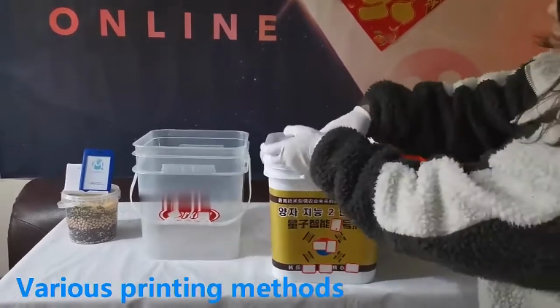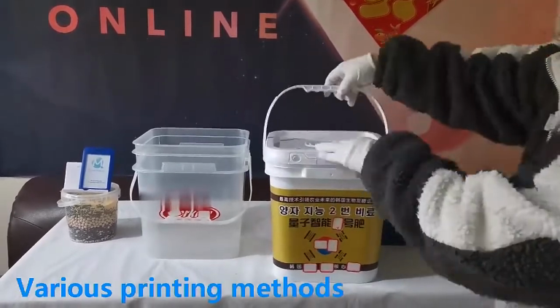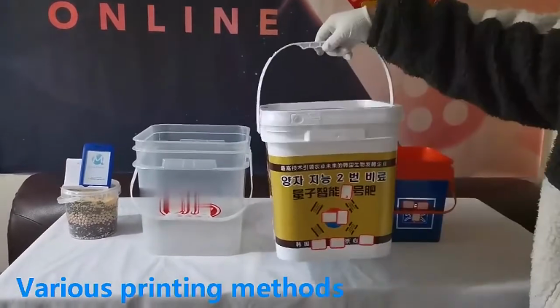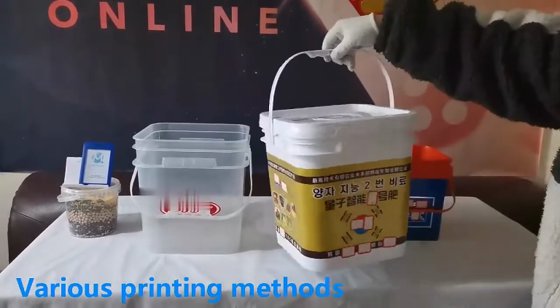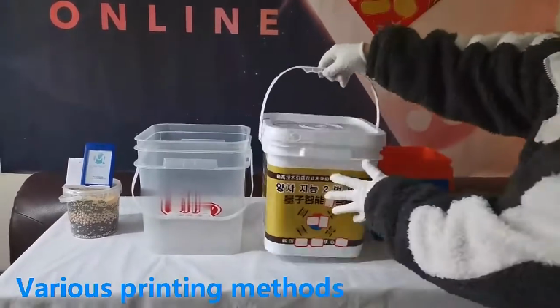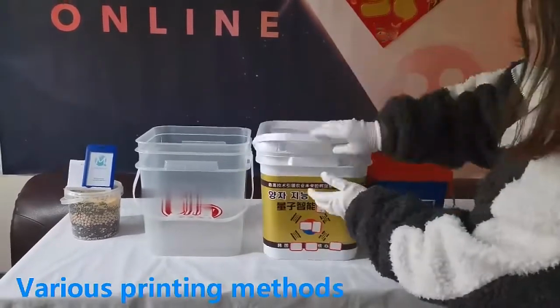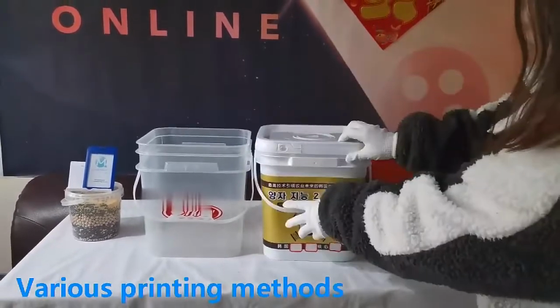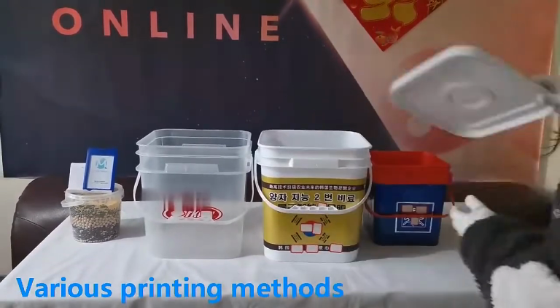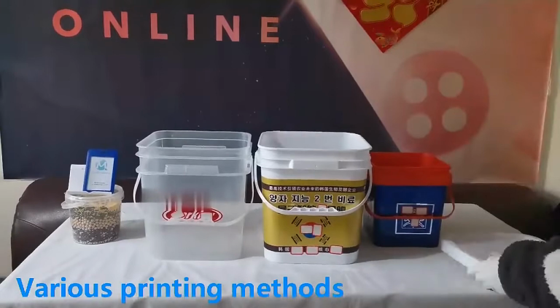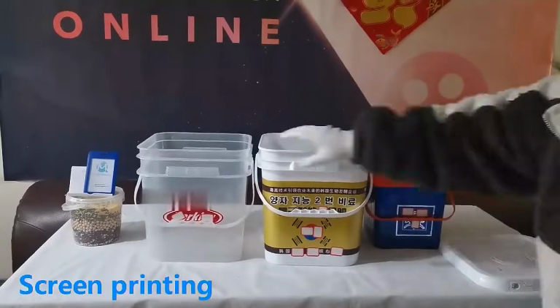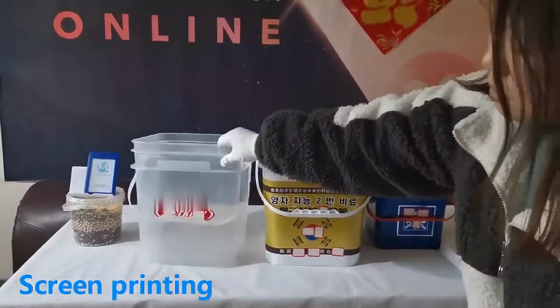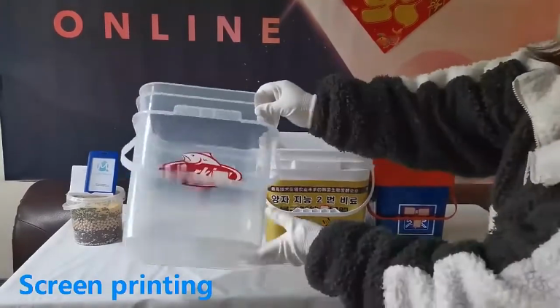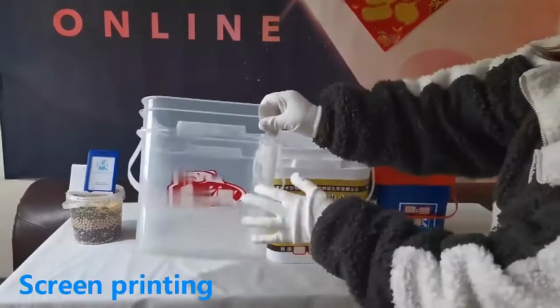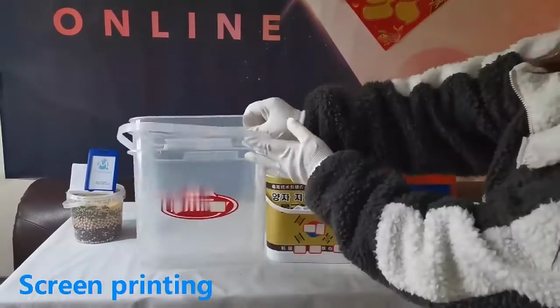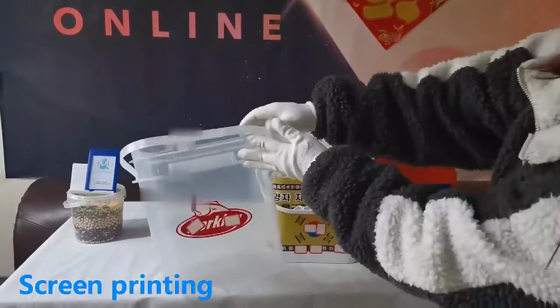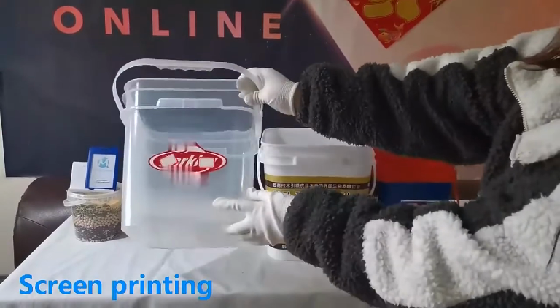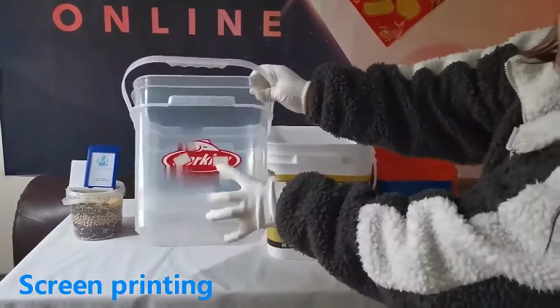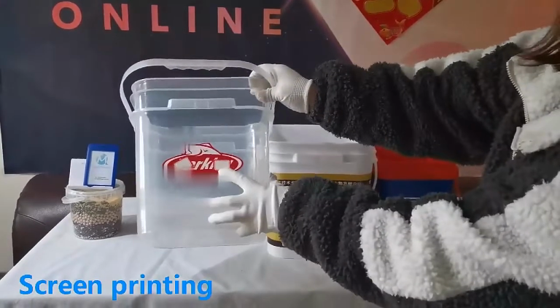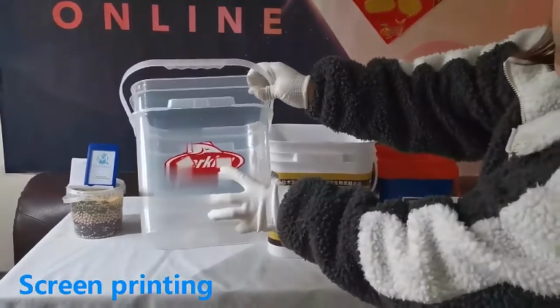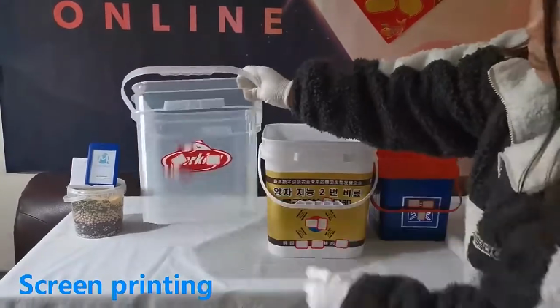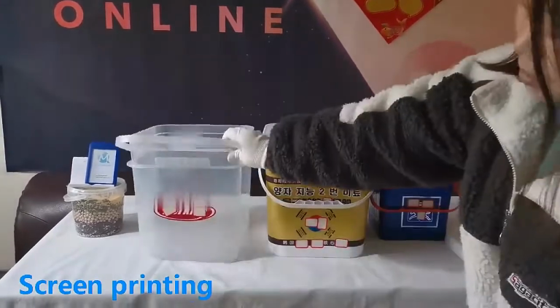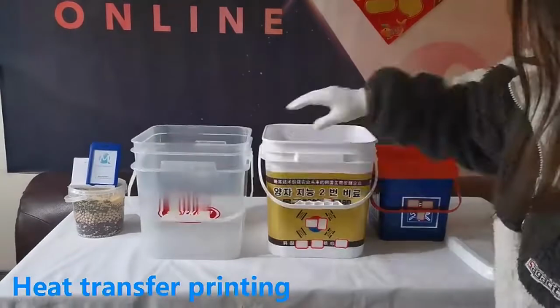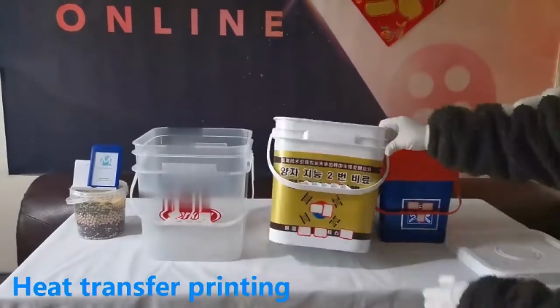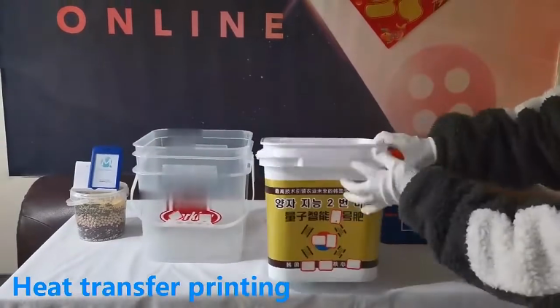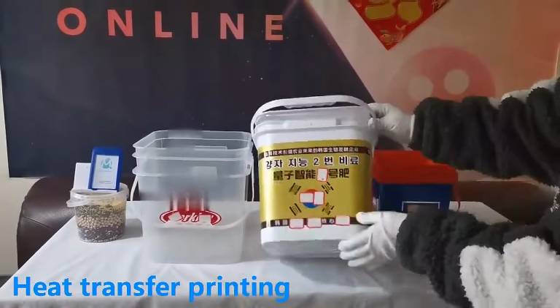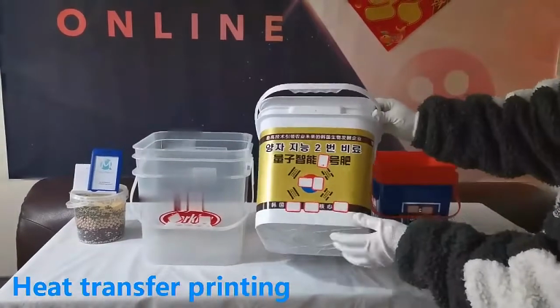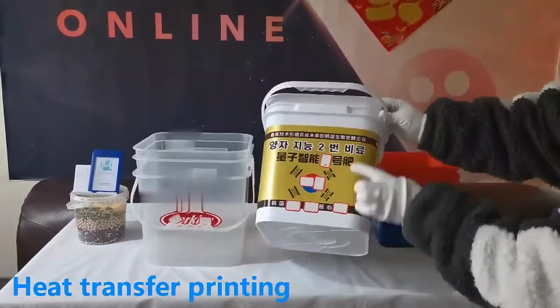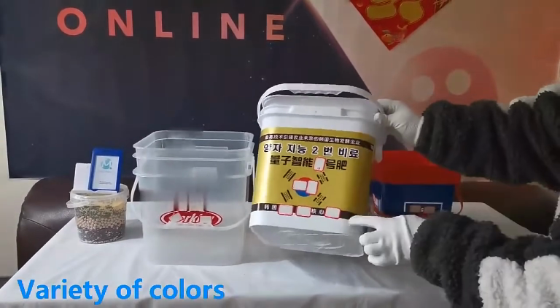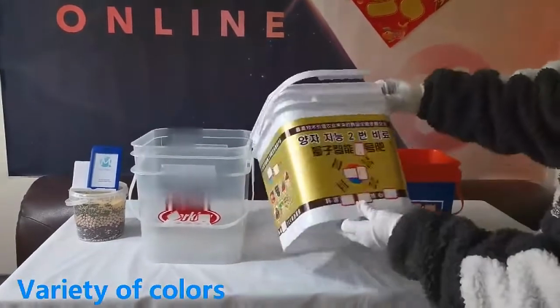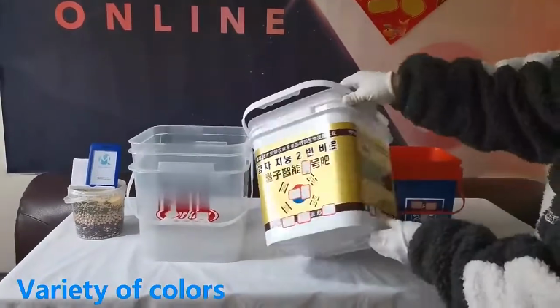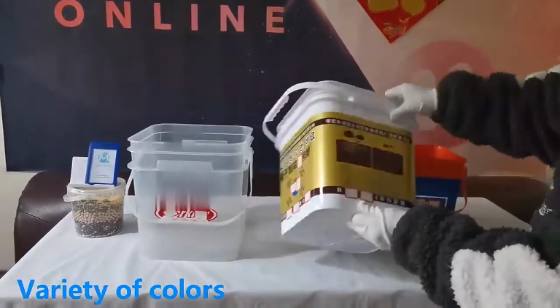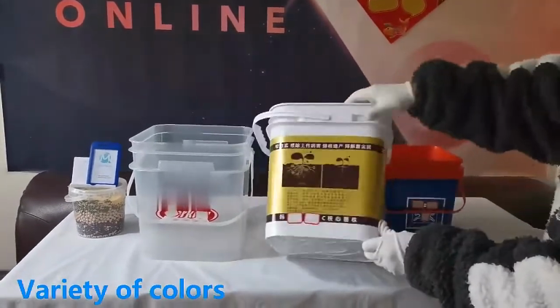A variety of printing methods can be selected. This is screen printing technology, suitable for printing below two colors. The bucket can also be printed by heat transfer printing, suitable for multi-color printing.